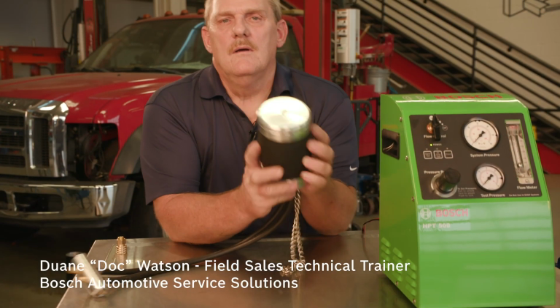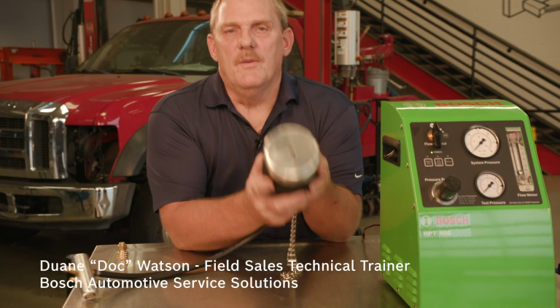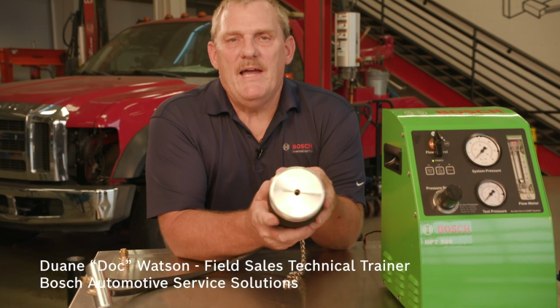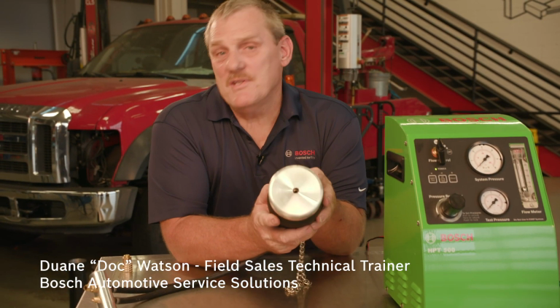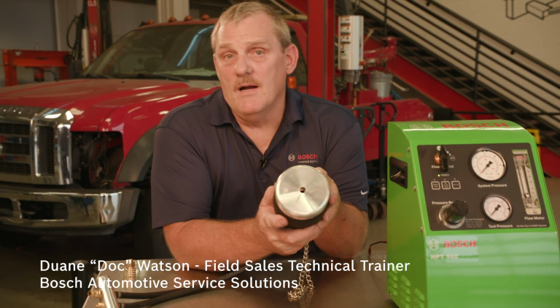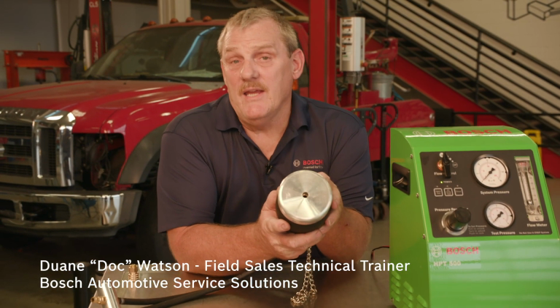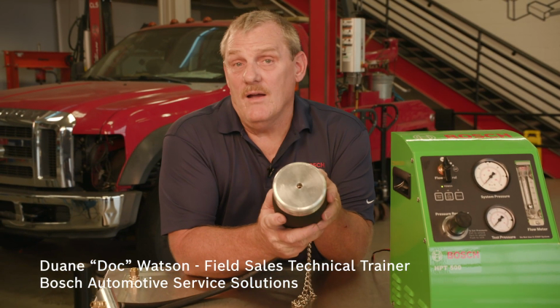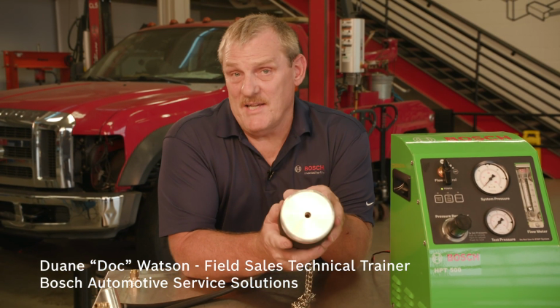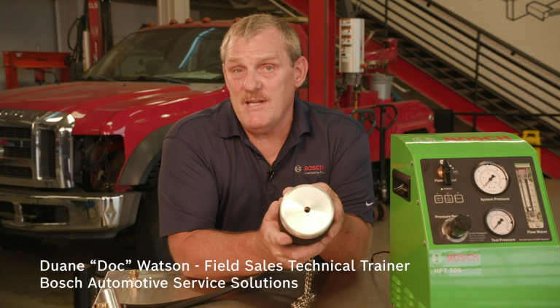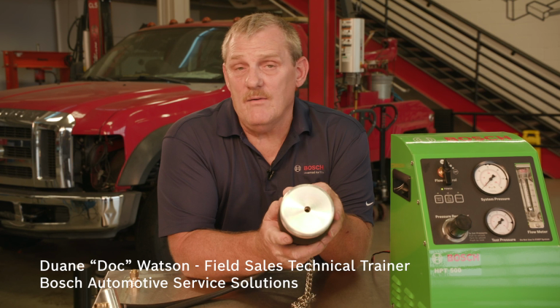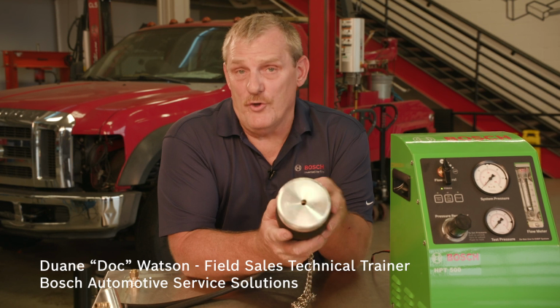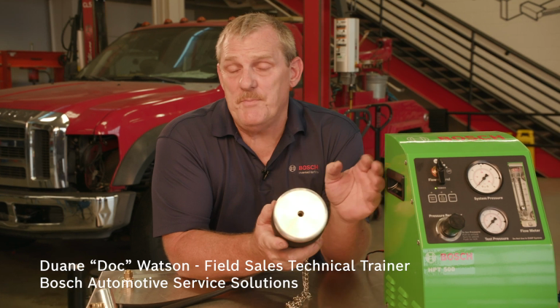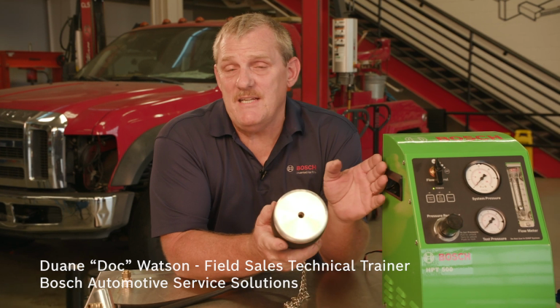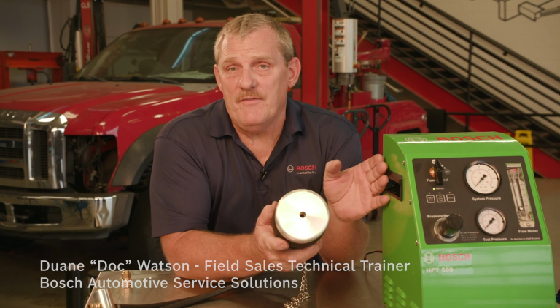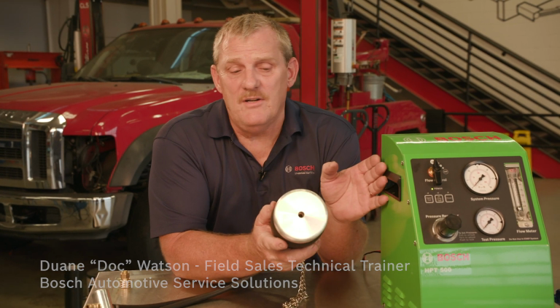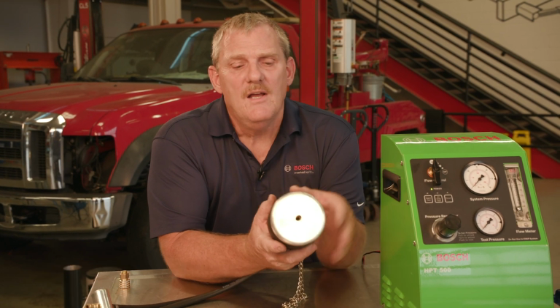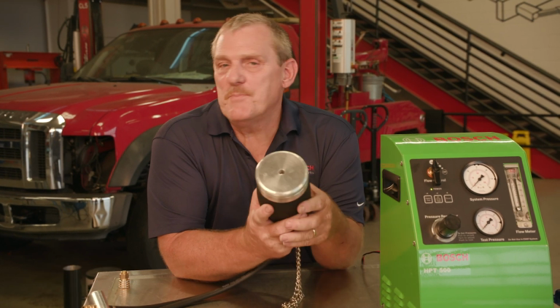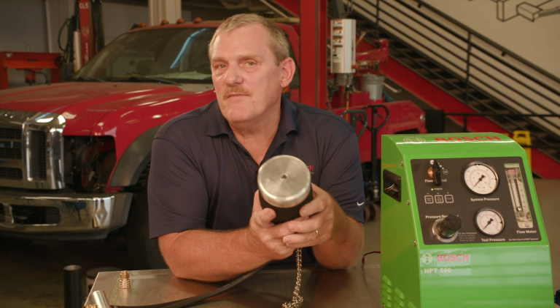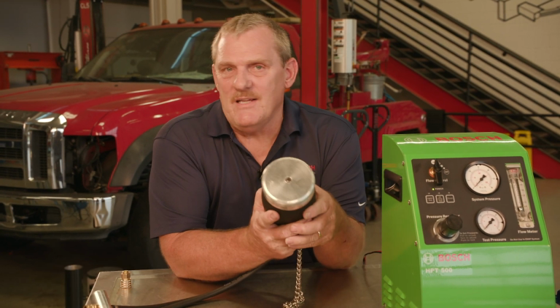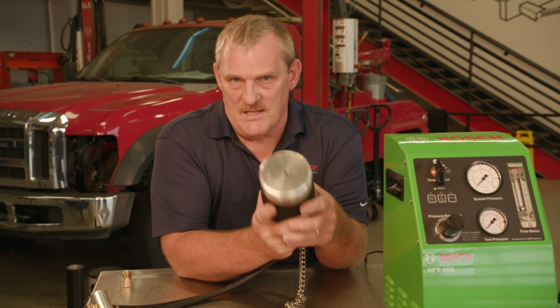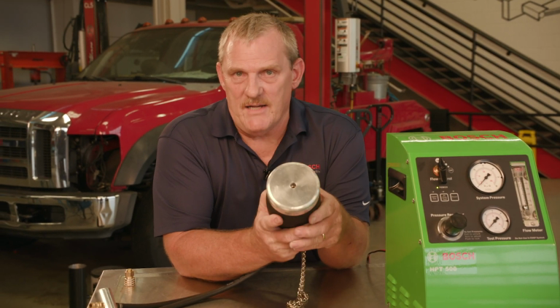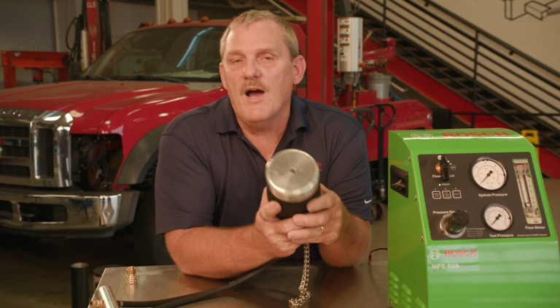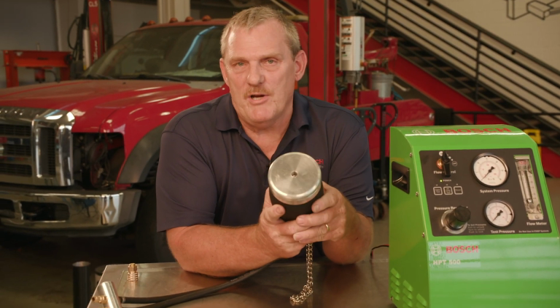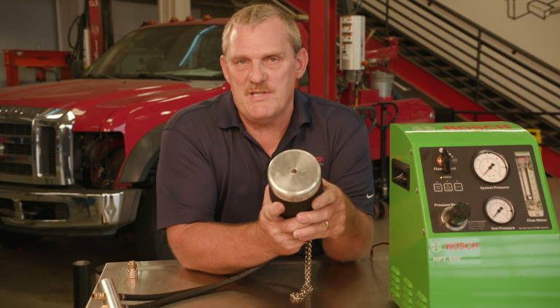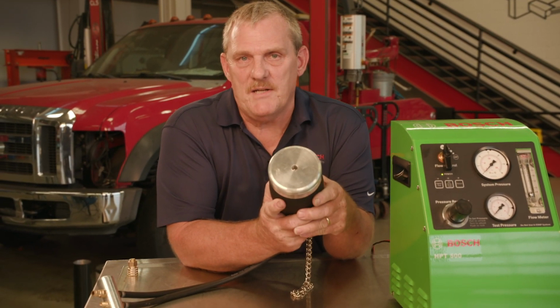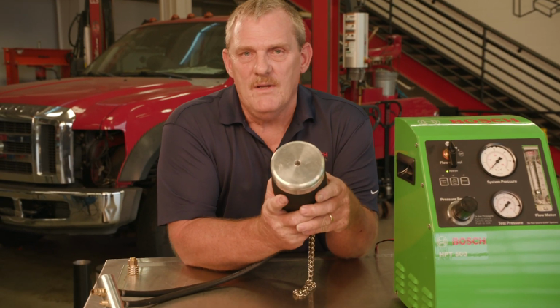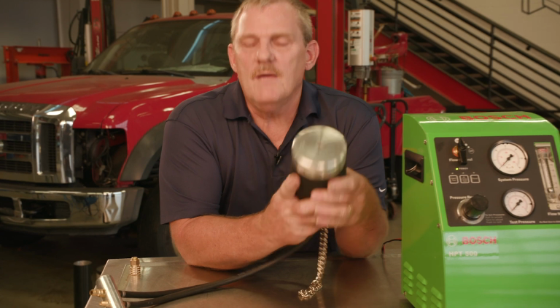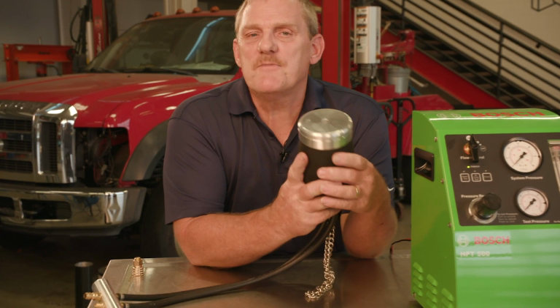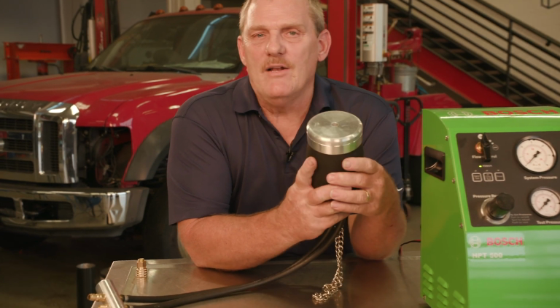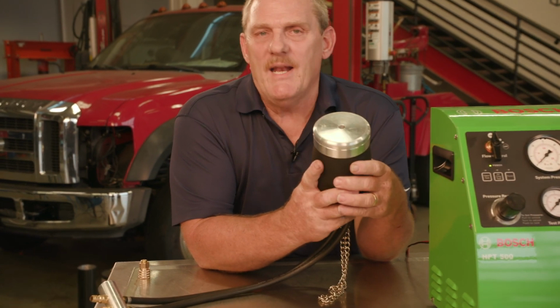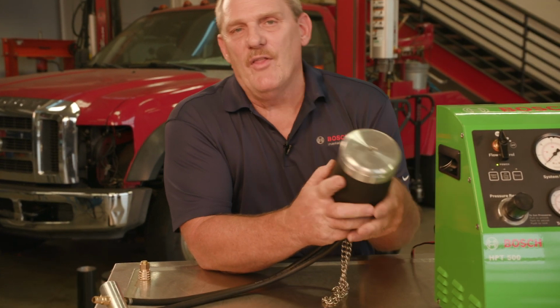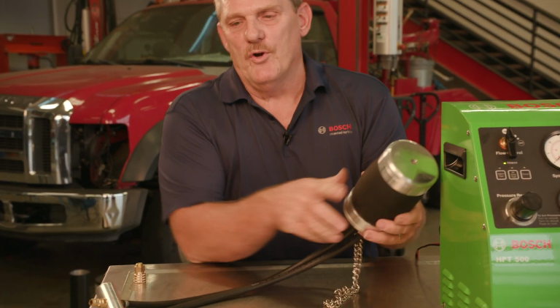The bladders that come in the accessory kit for your HPT500 are specifically designed for high pressure testing. Let me explain a little bit of how they work.